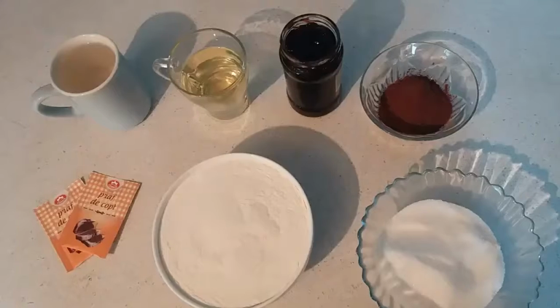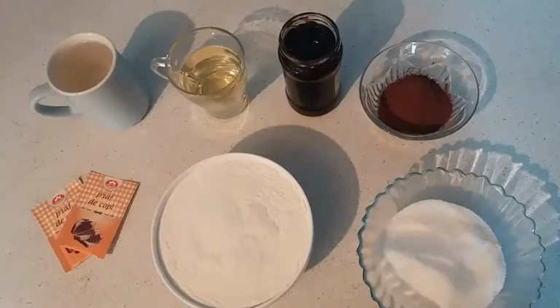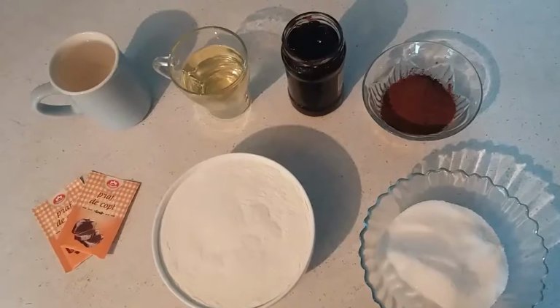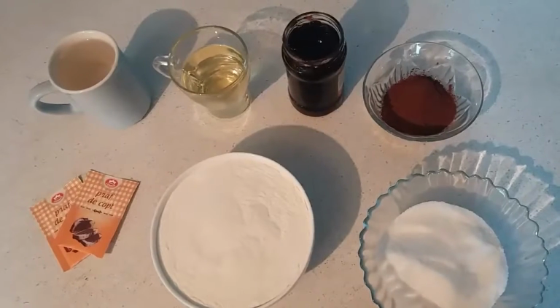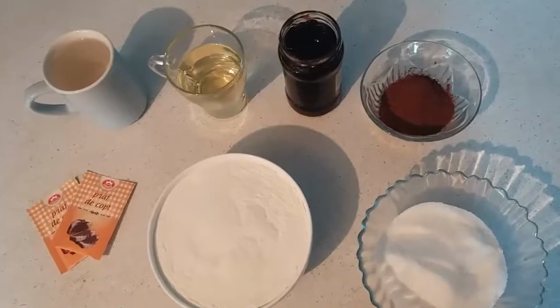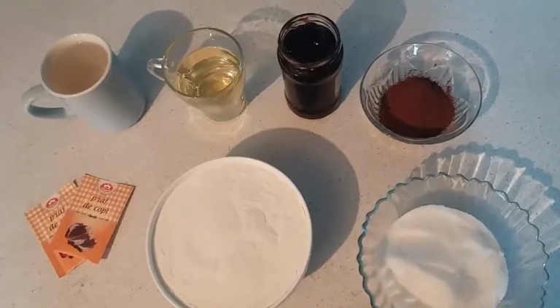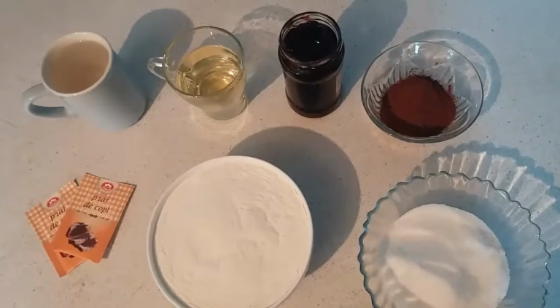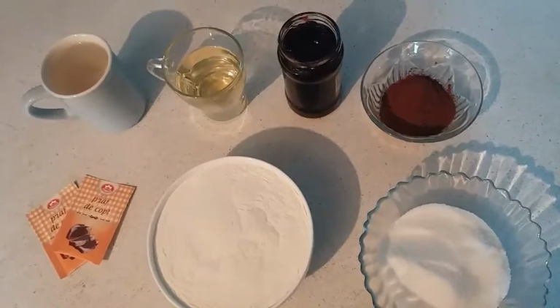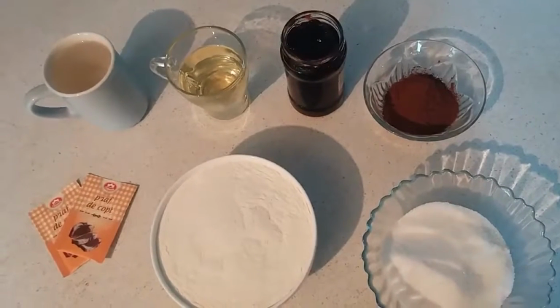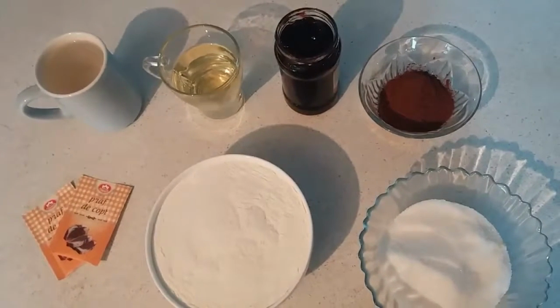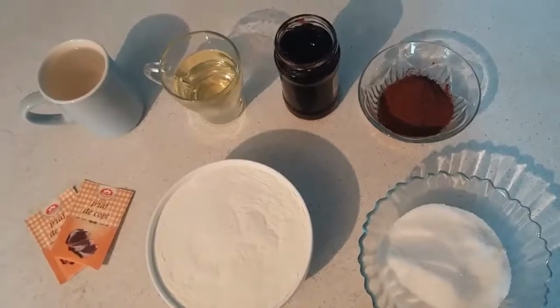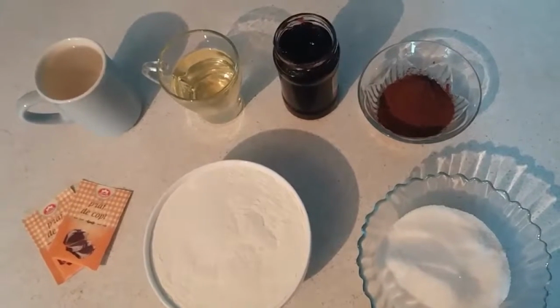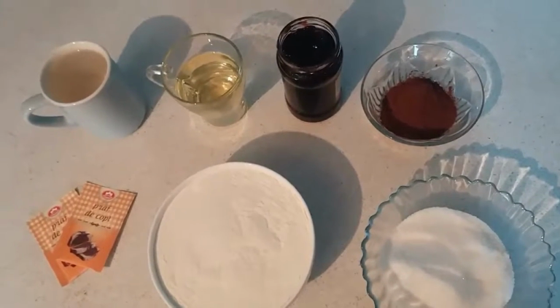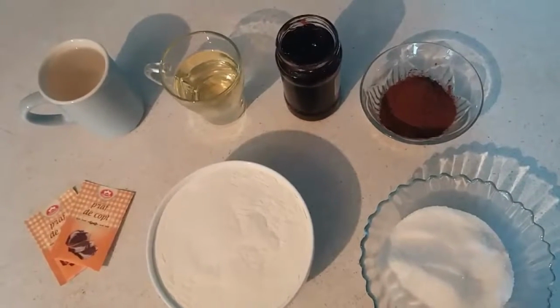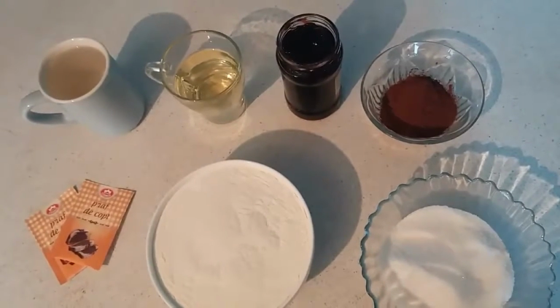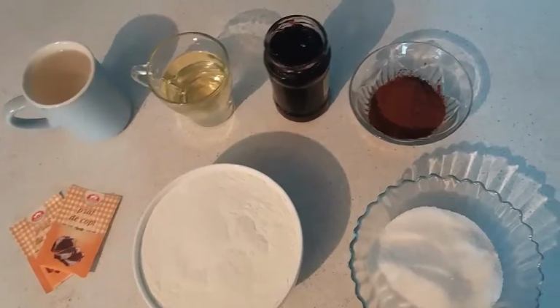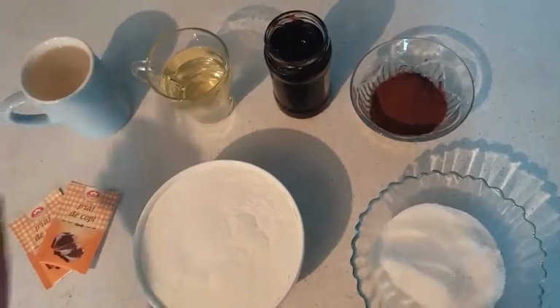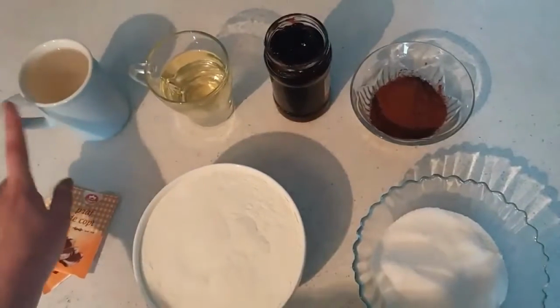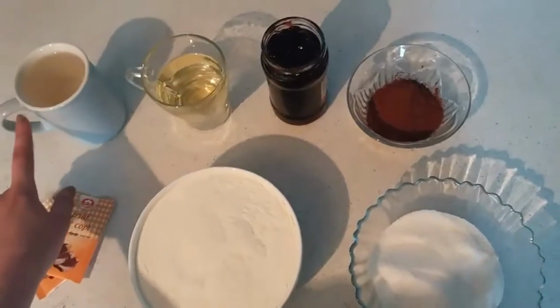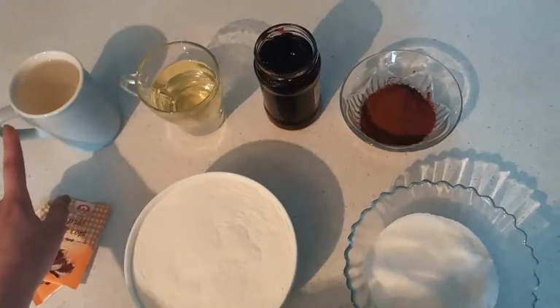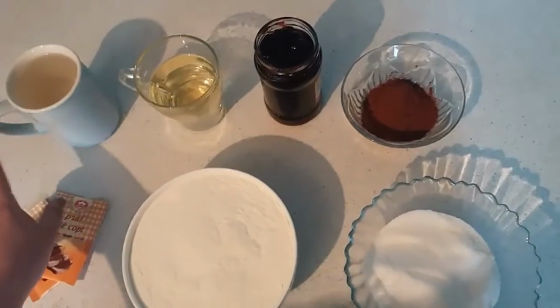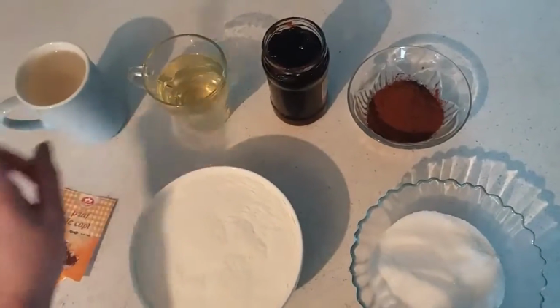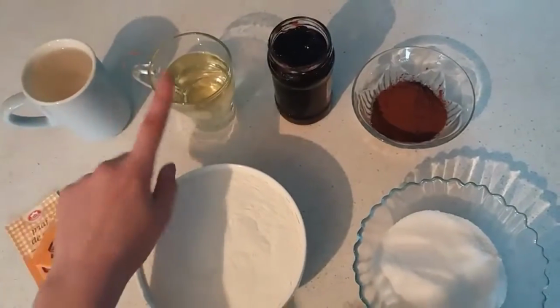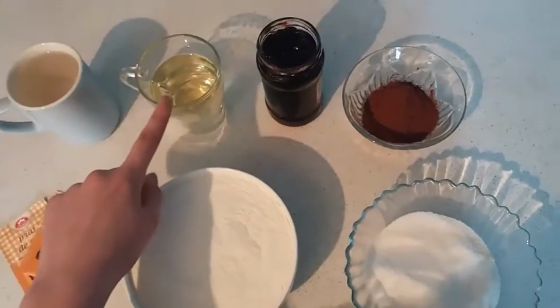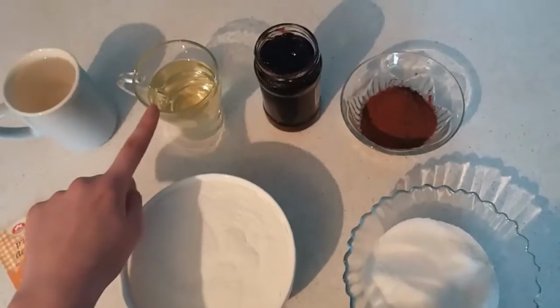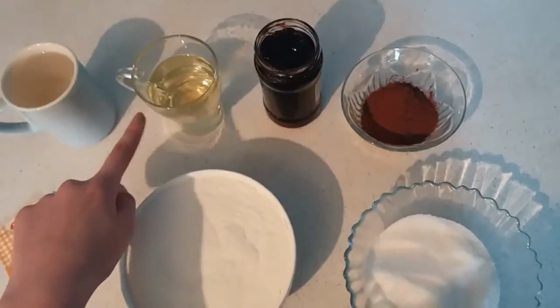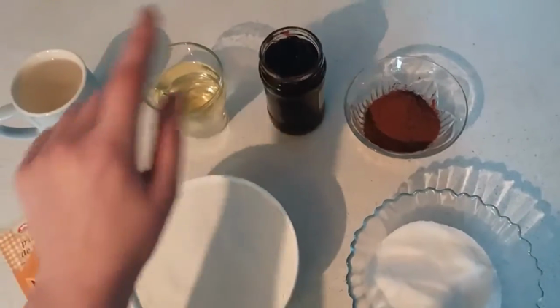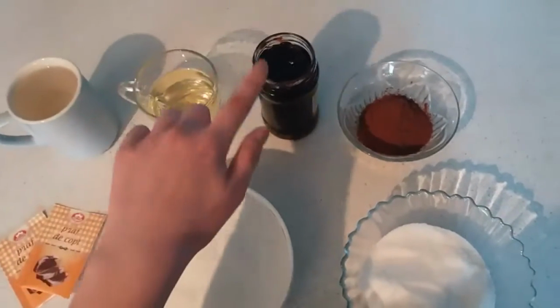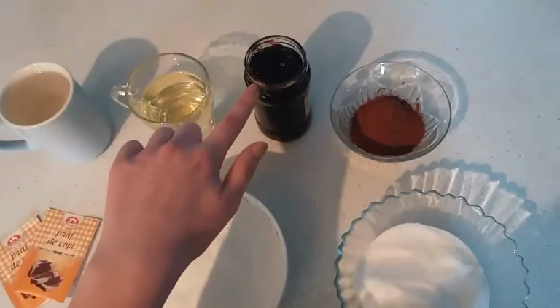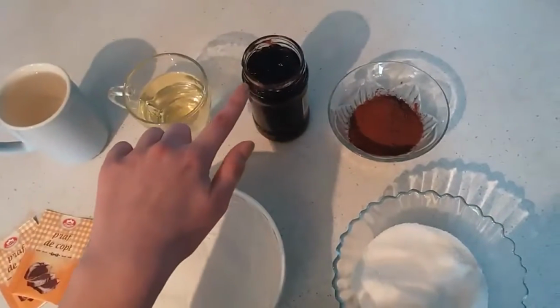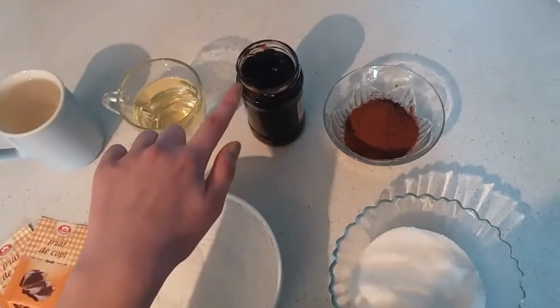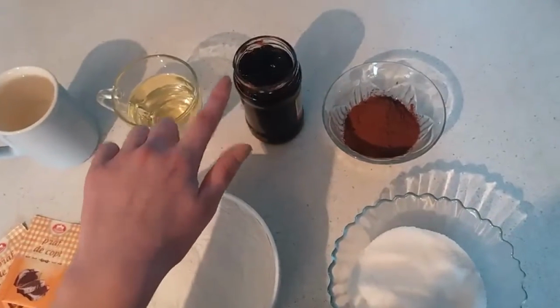Hello, my name is Andrea and today I will cook brownie. For this, all we need is a cup and a half of water, a cup of oil, and 10 tablespoons of jam.